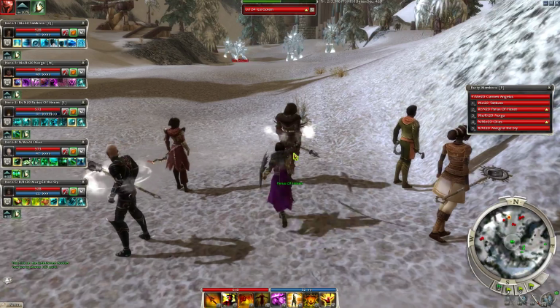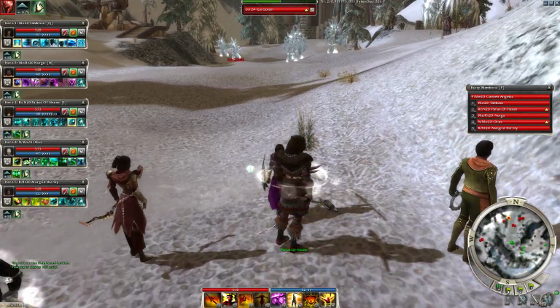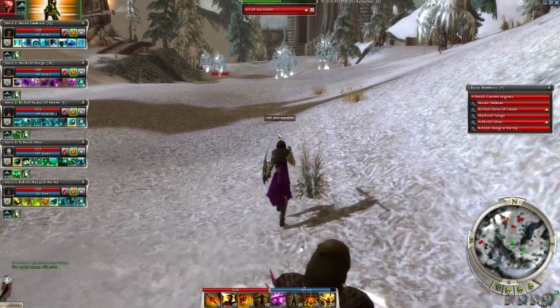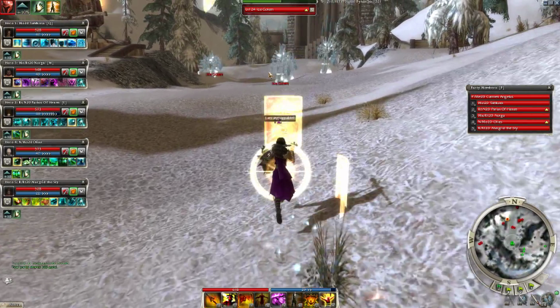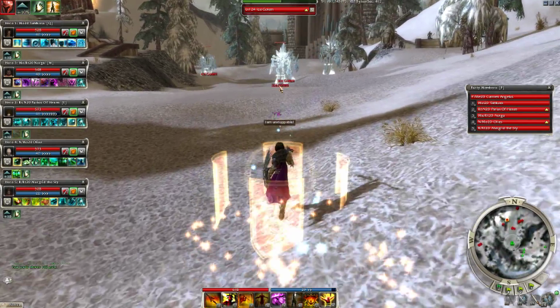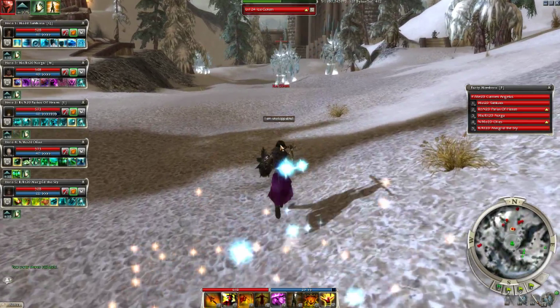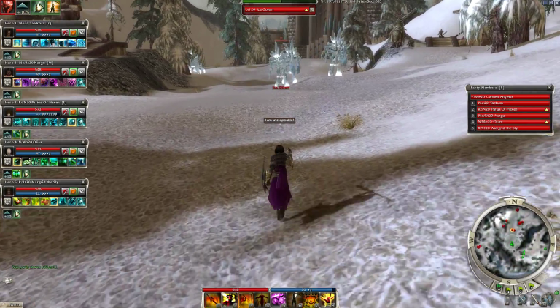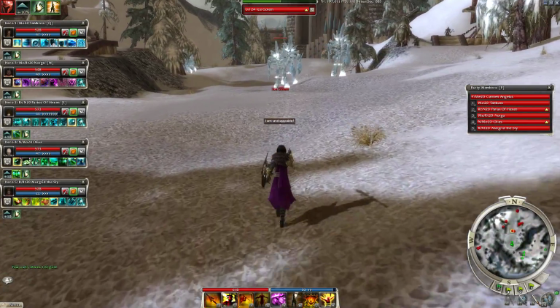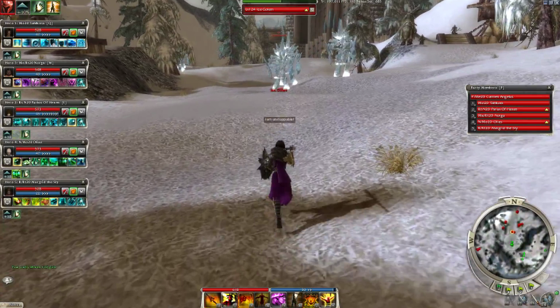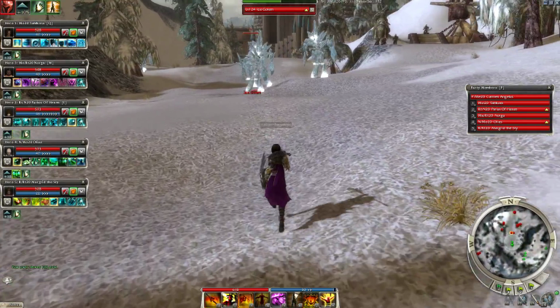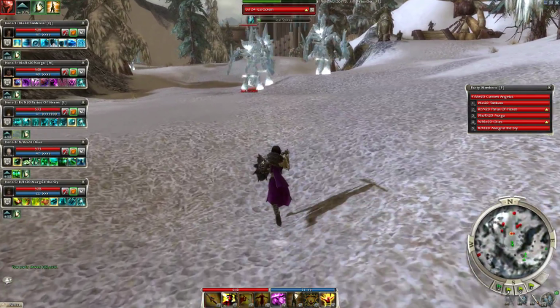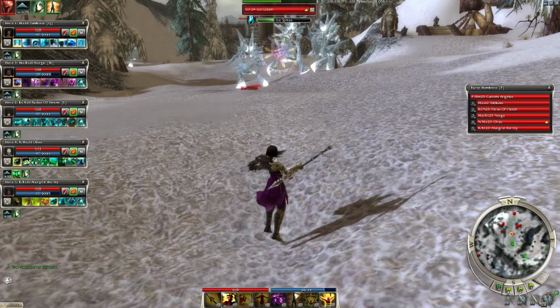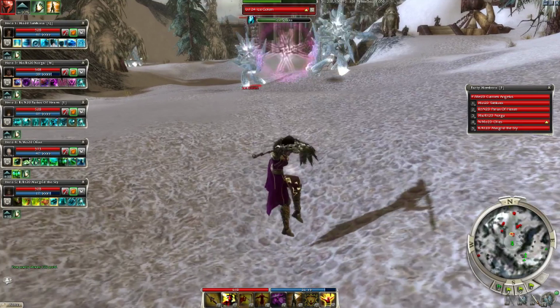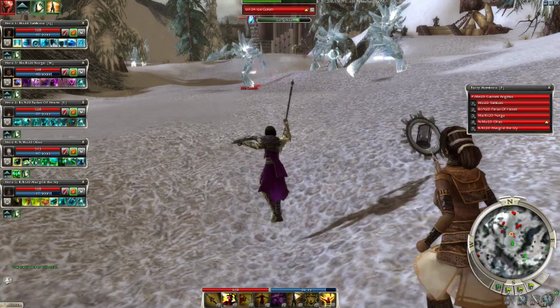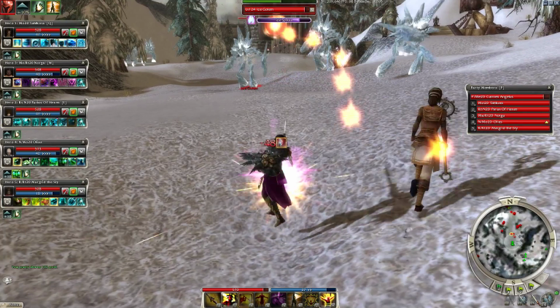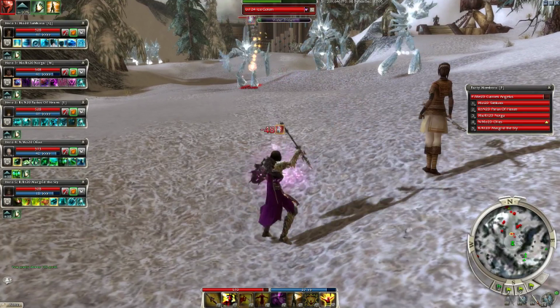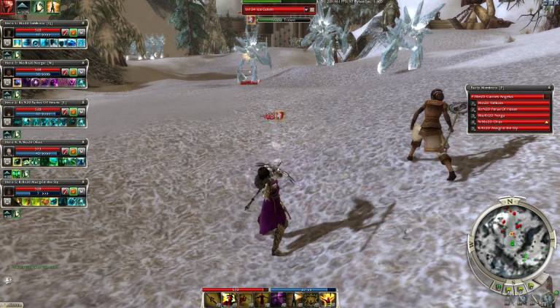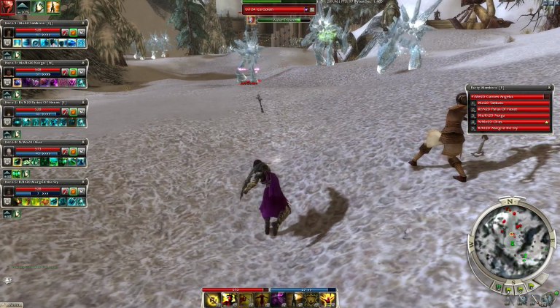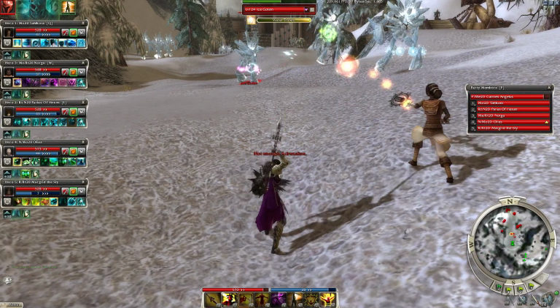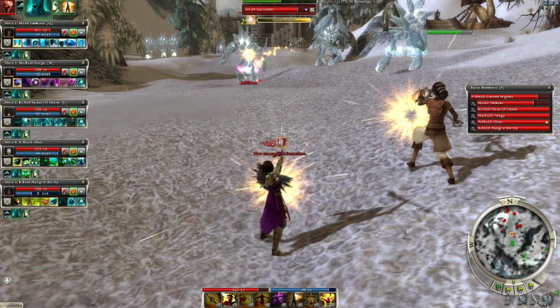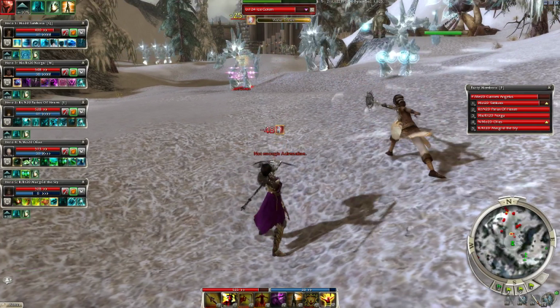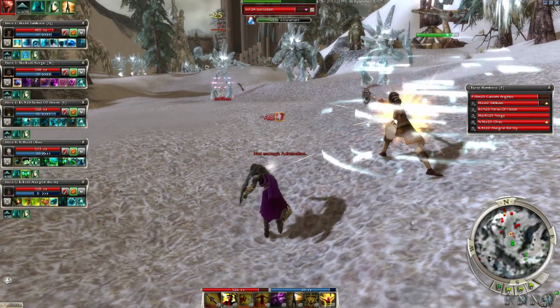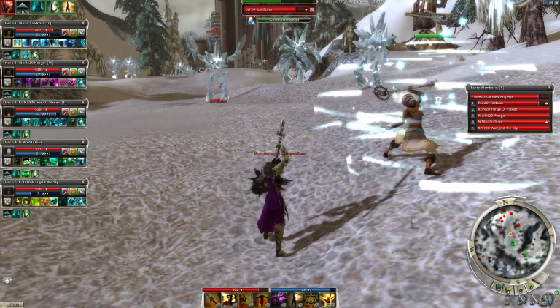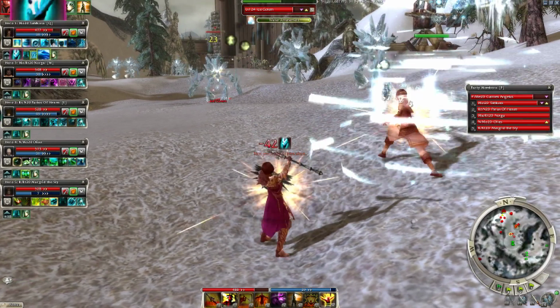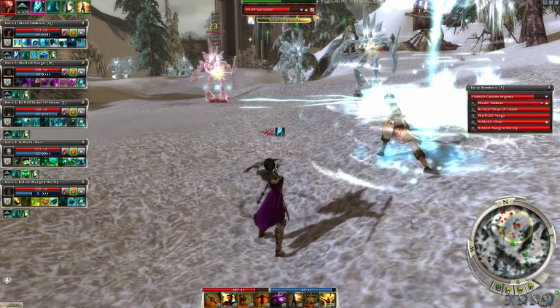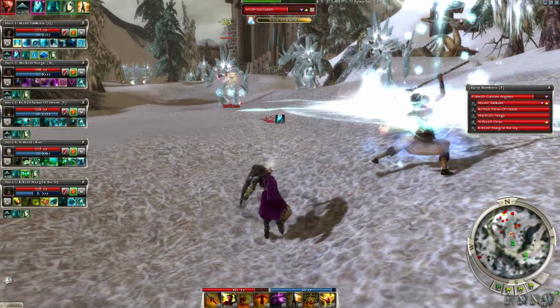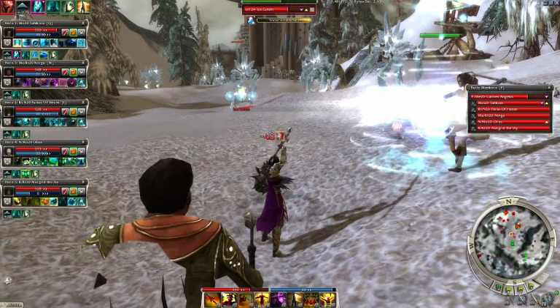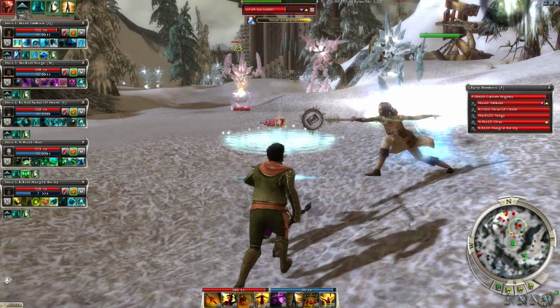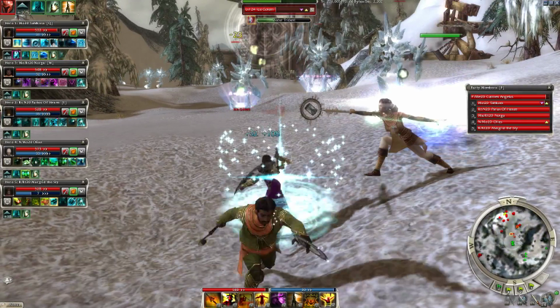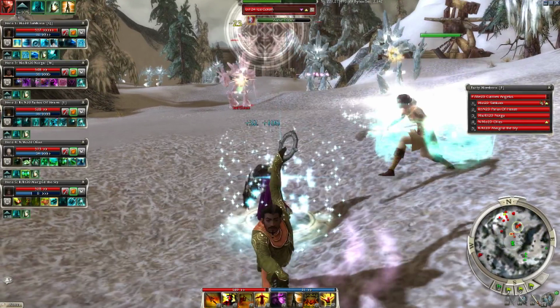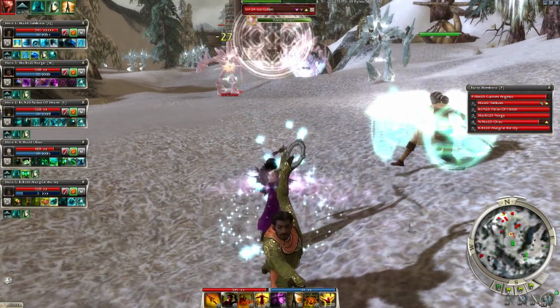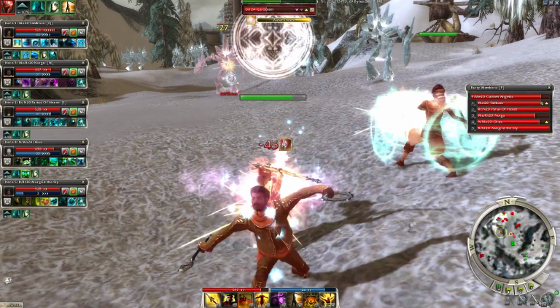It looks like they've split up. I'm going to use I Am Unstoppable because it gives me a gigantic chunk of armor, and I like the idea of having a gigantic chunk of armor when walking into a bunch of Elementalists.